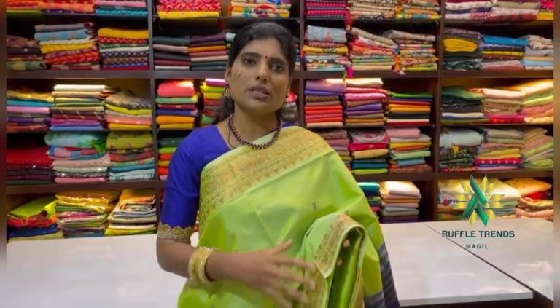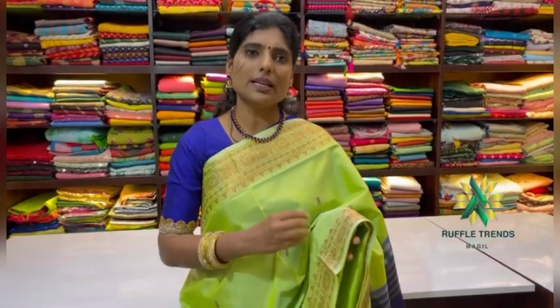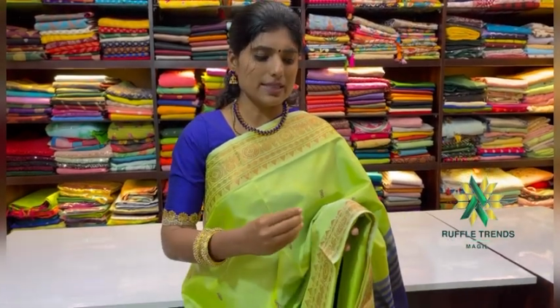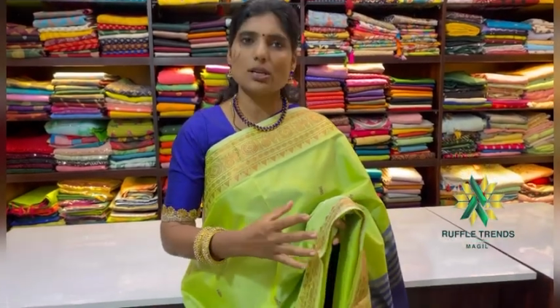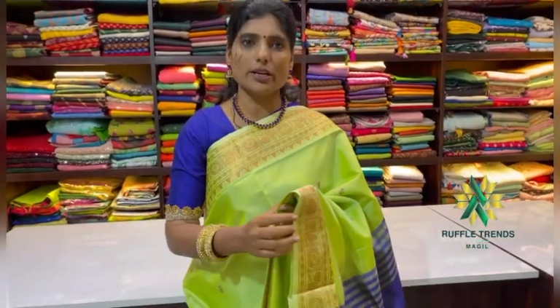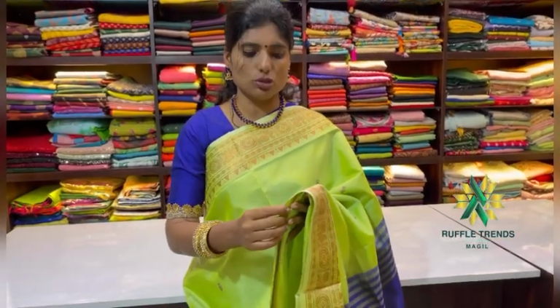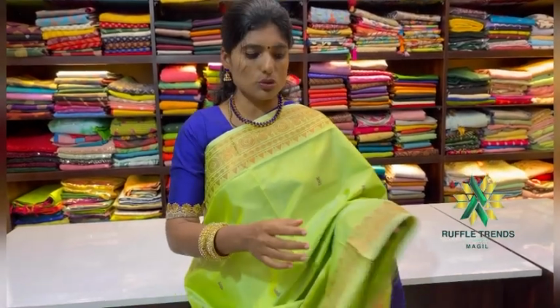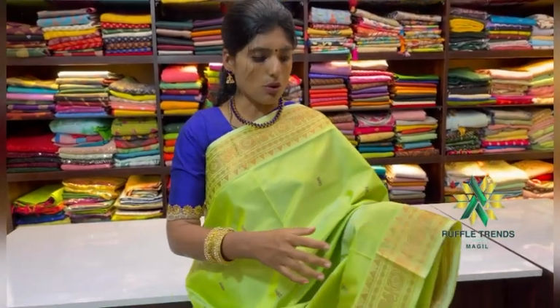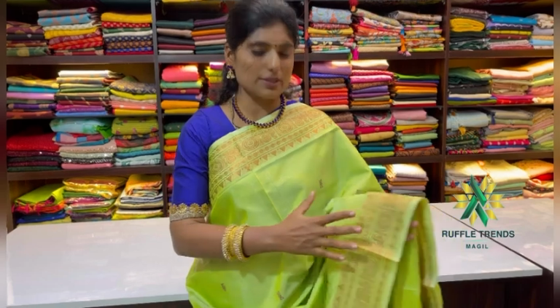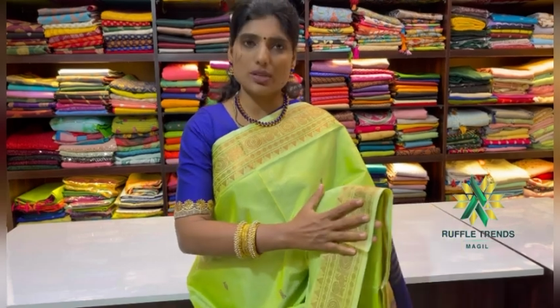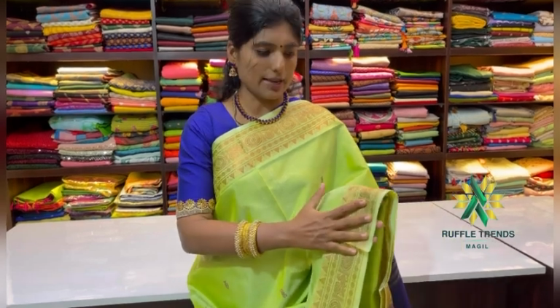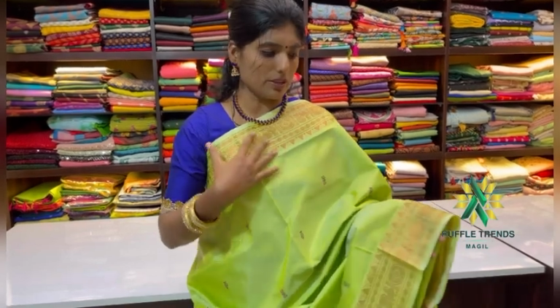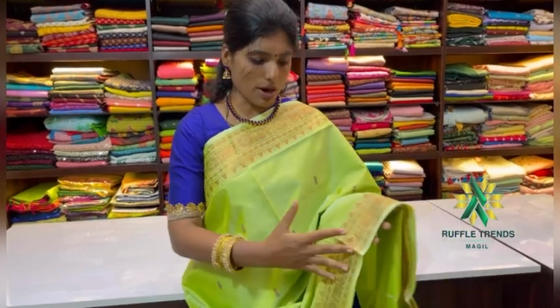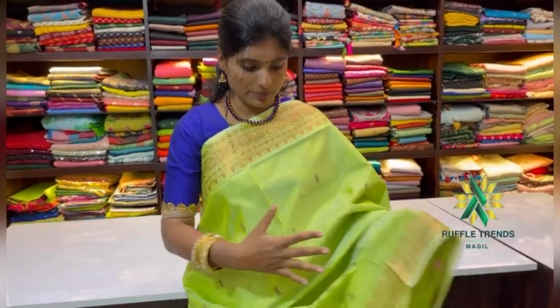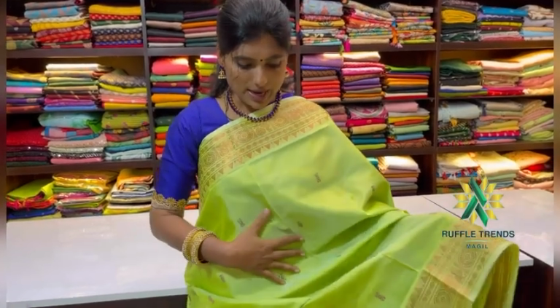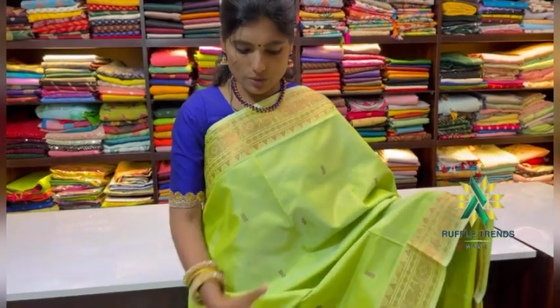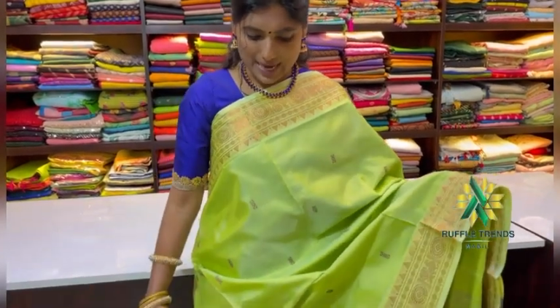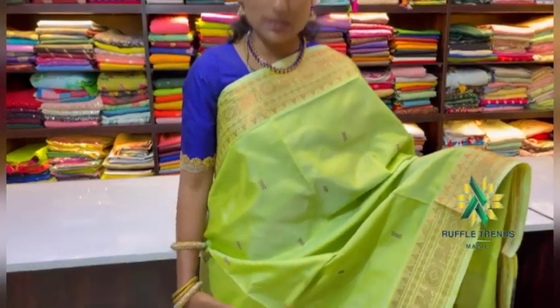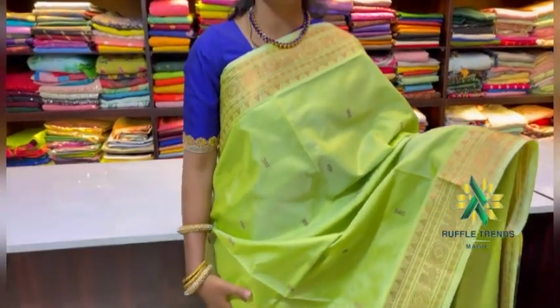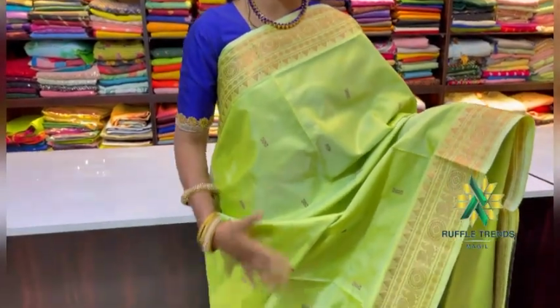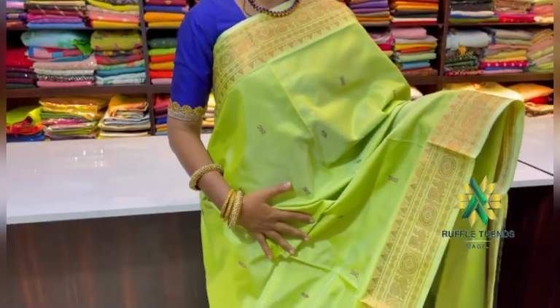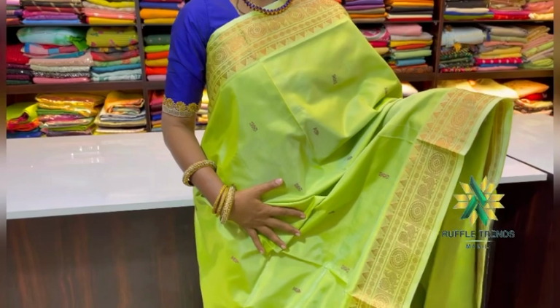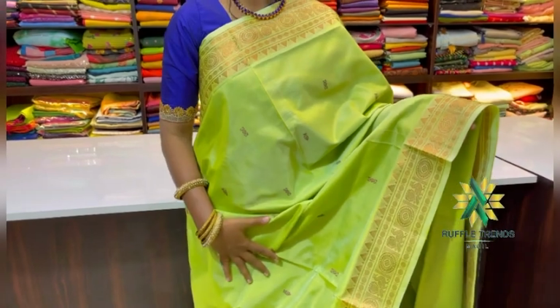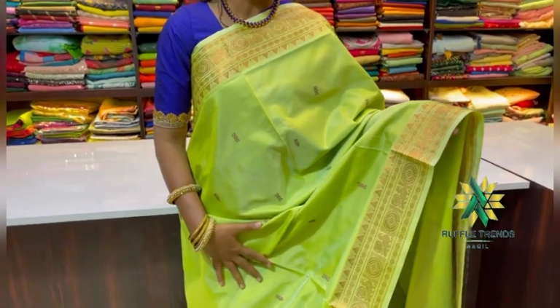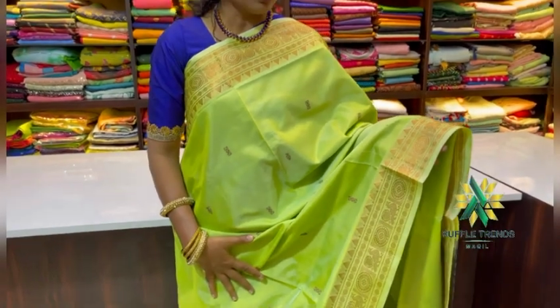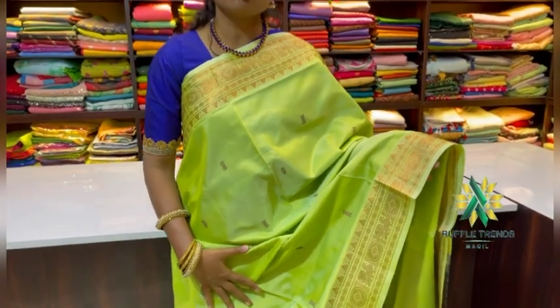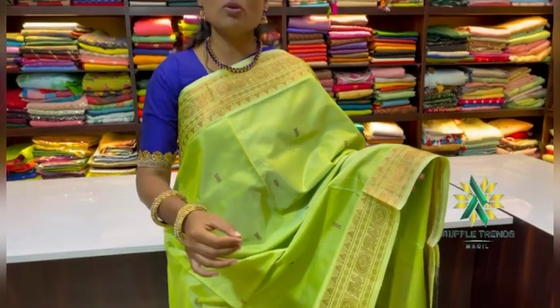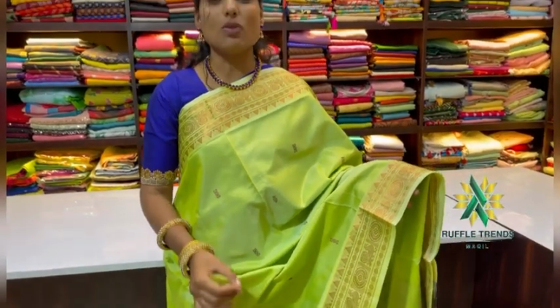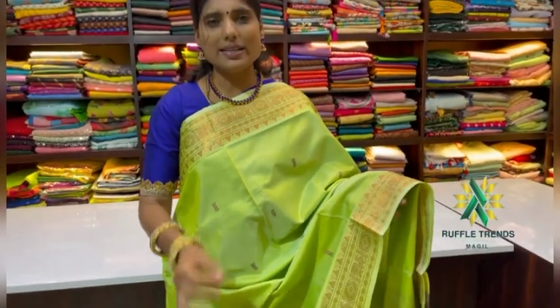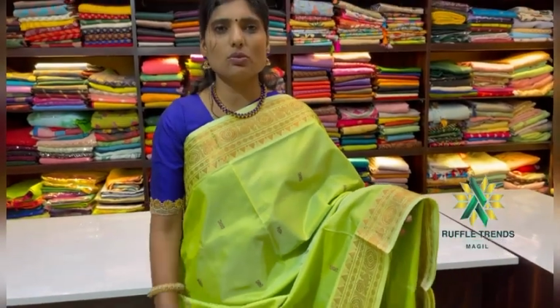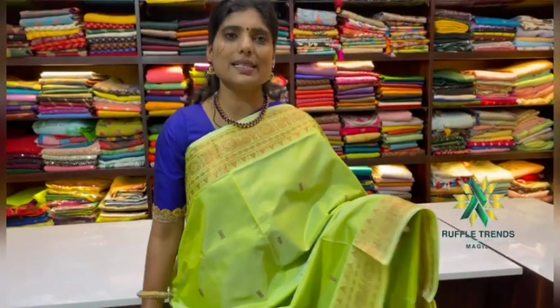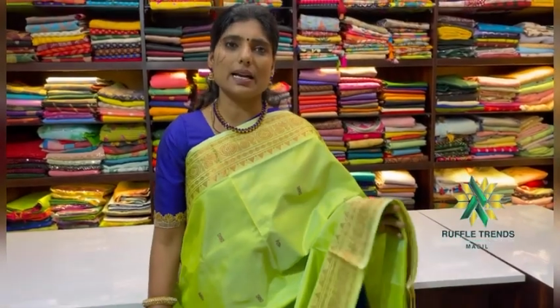We have done a lot of designs. It is a new design with a border and all over the sari. It is very beautiful — a very good silk sari.